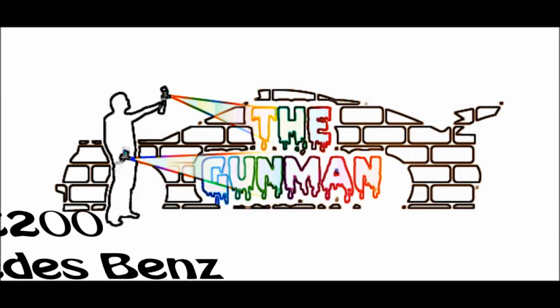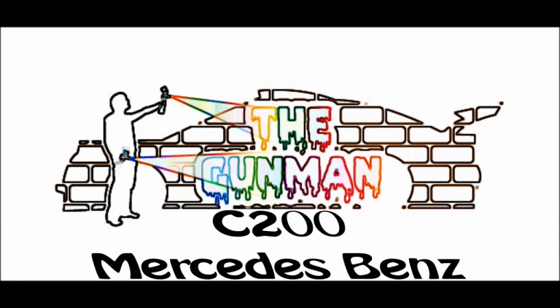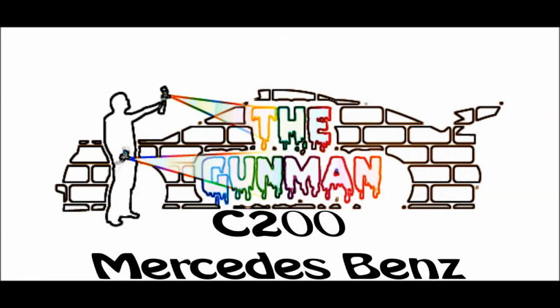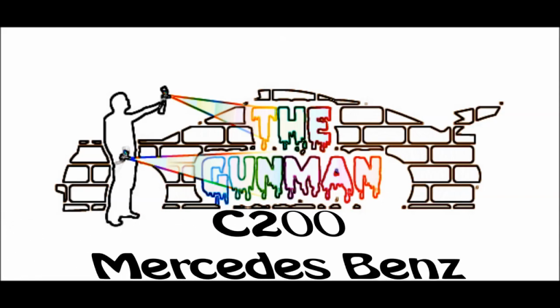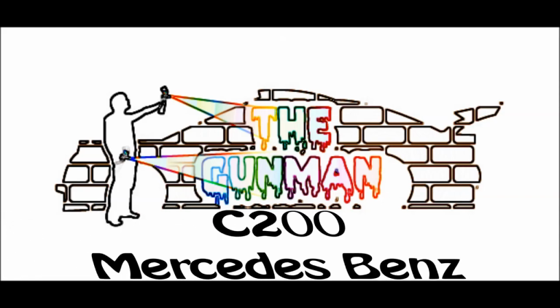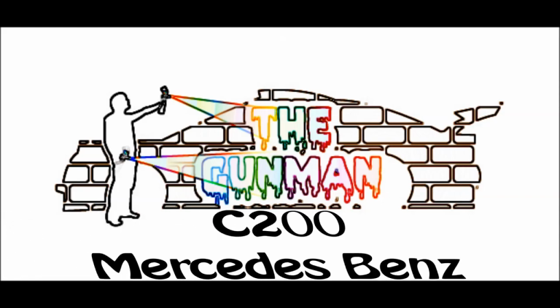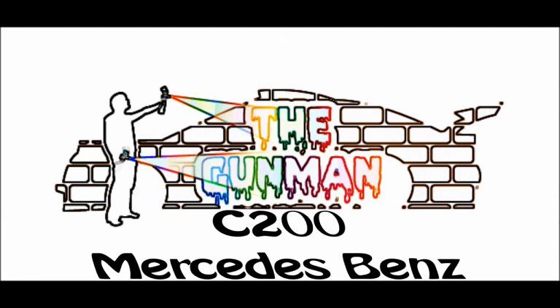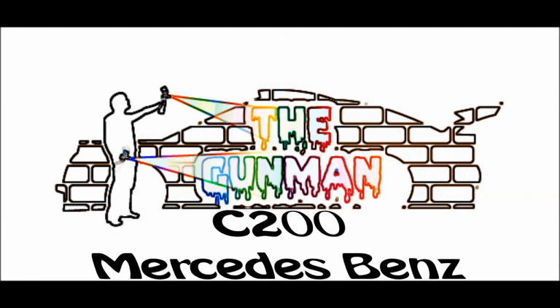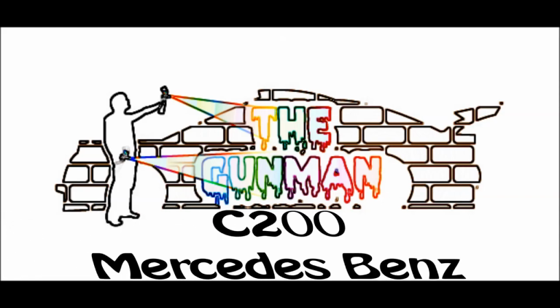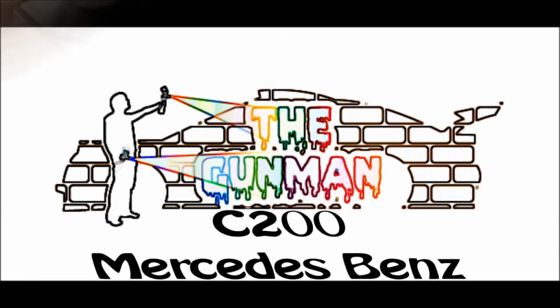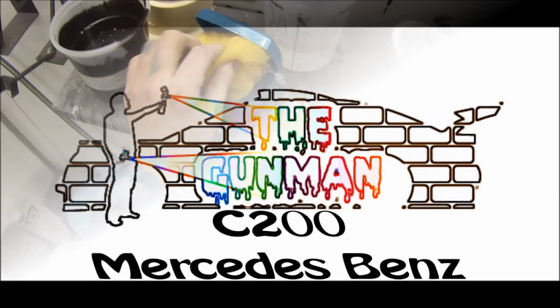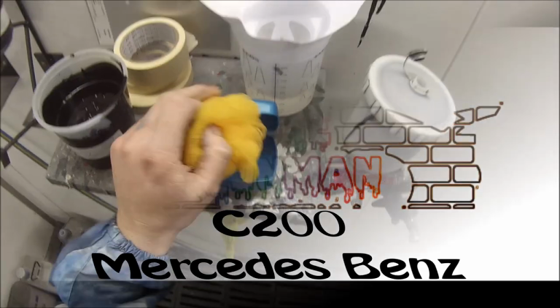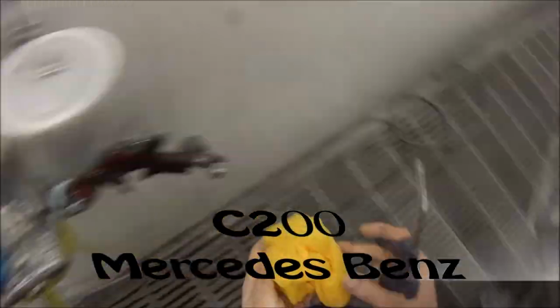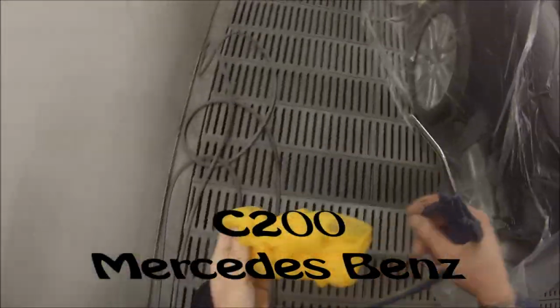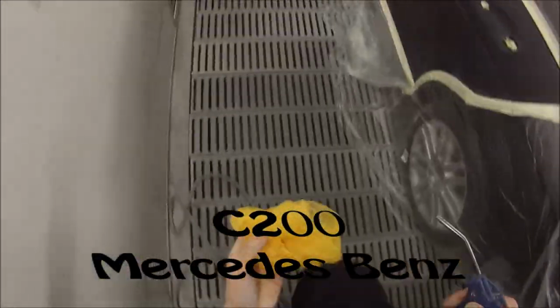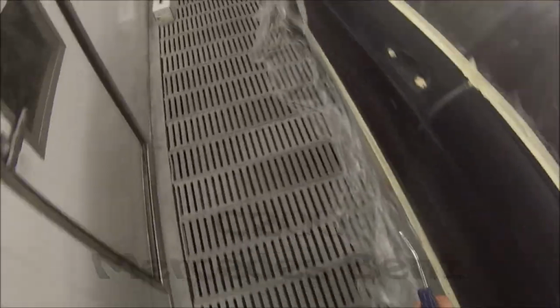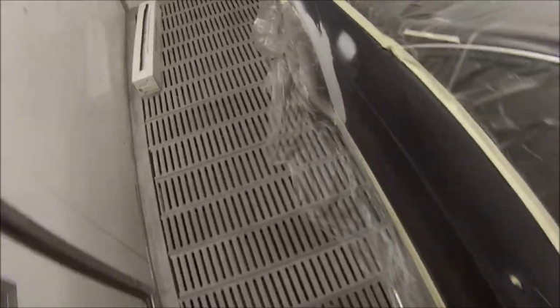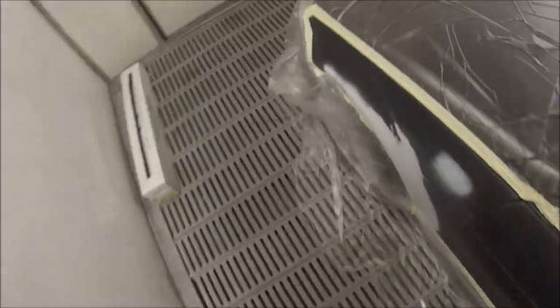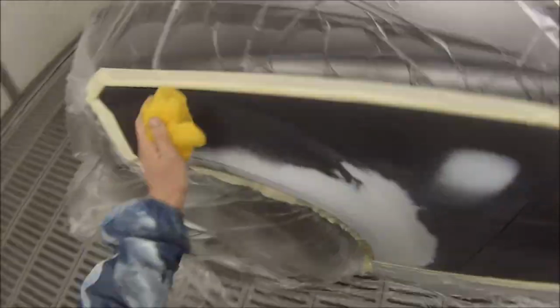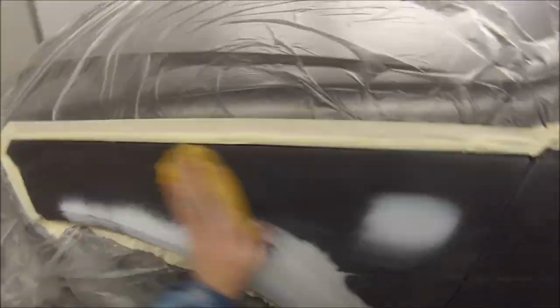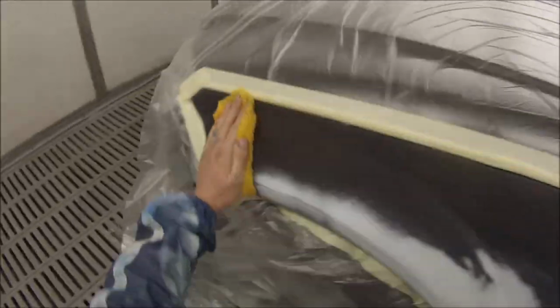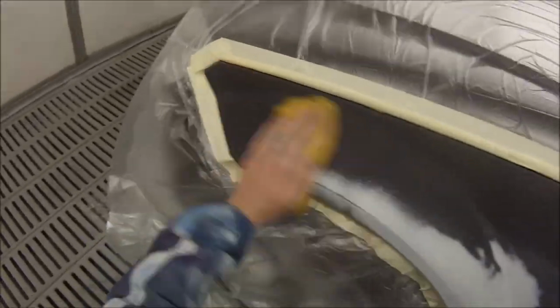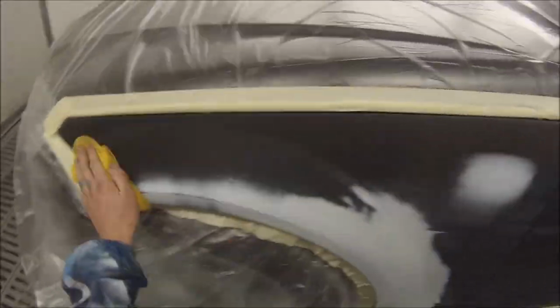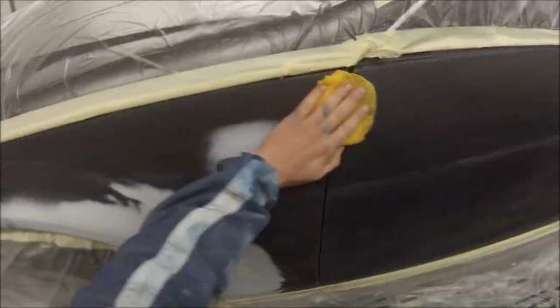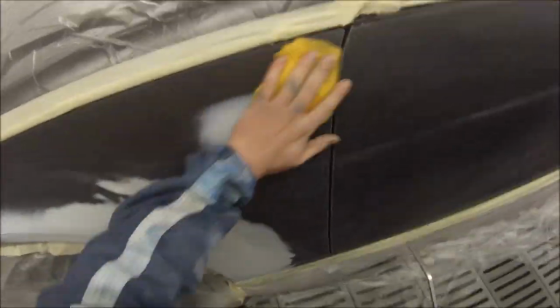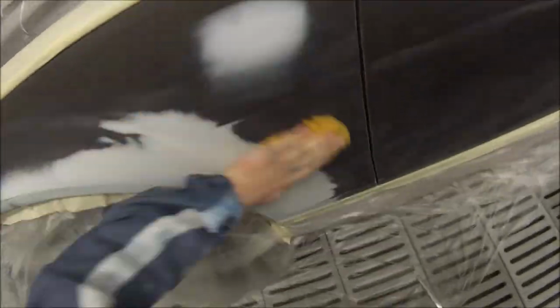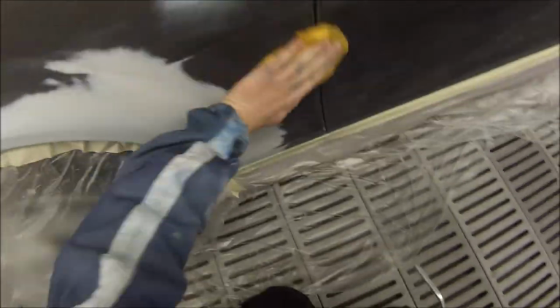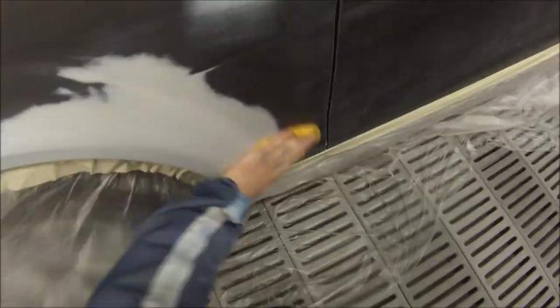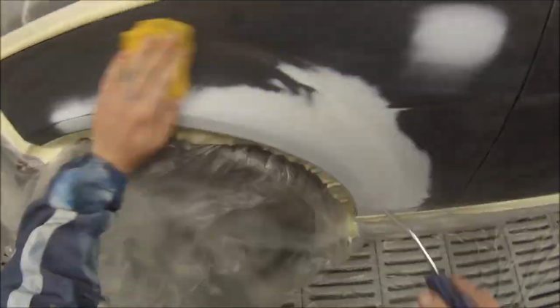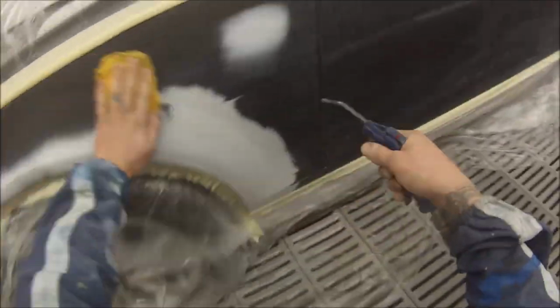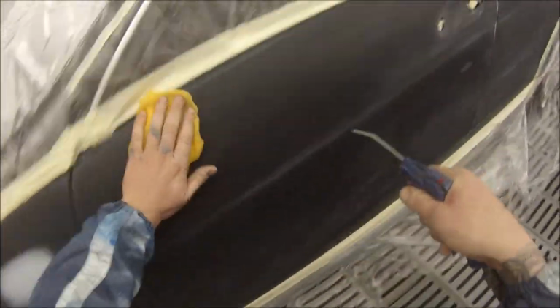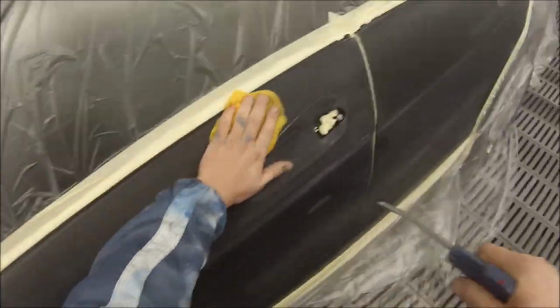Welcome to this episode of The Gunman. In this video I'll be taking you through the paintwork on this C200 Mercedes-Benz painted in Obsidian Swartz metallic.